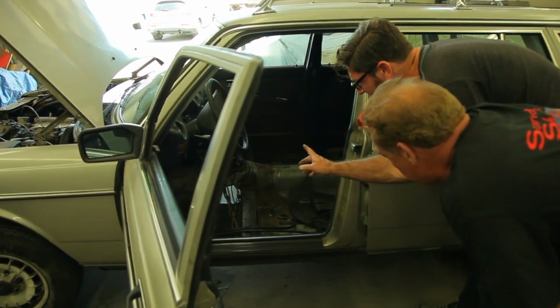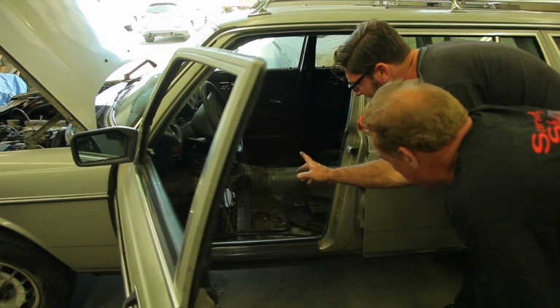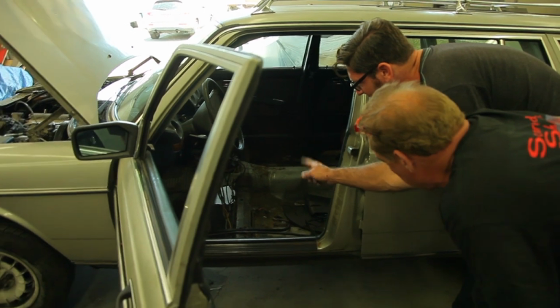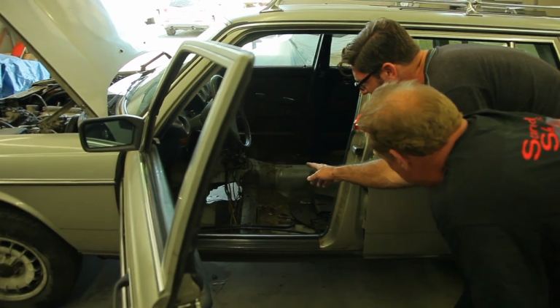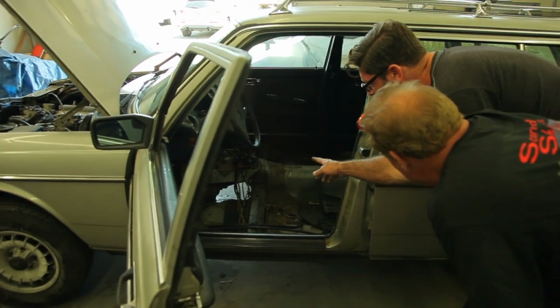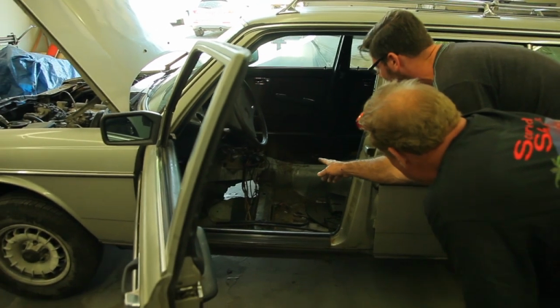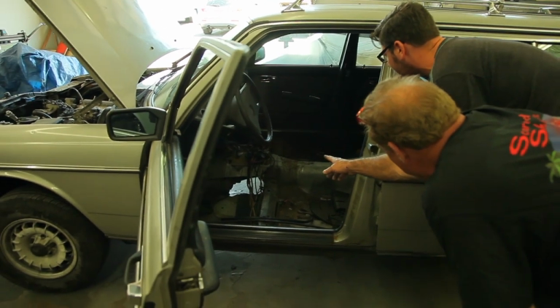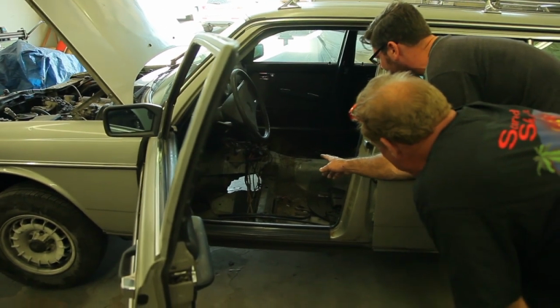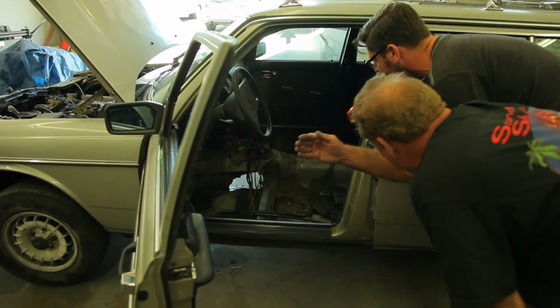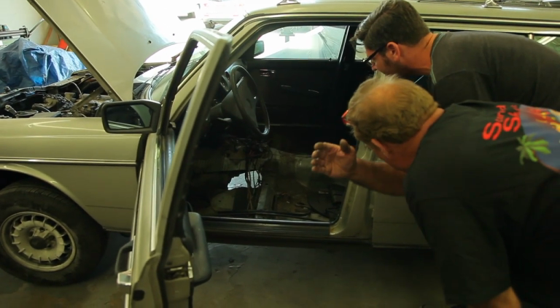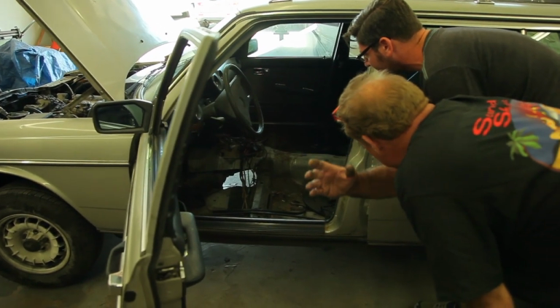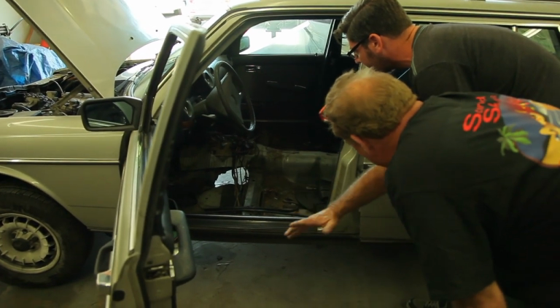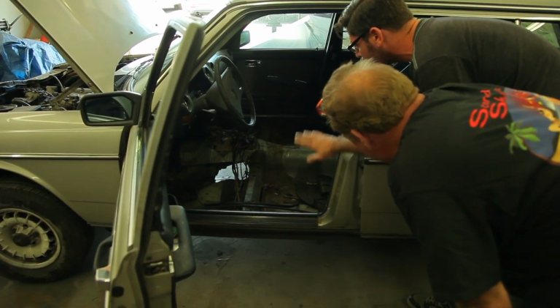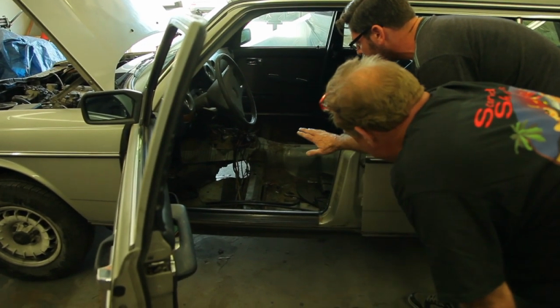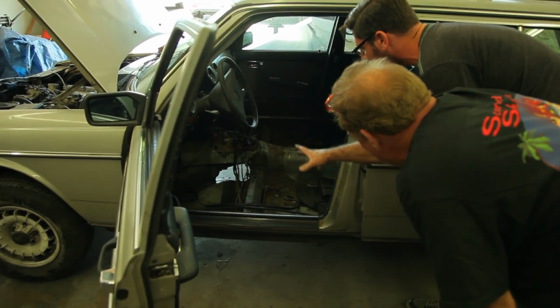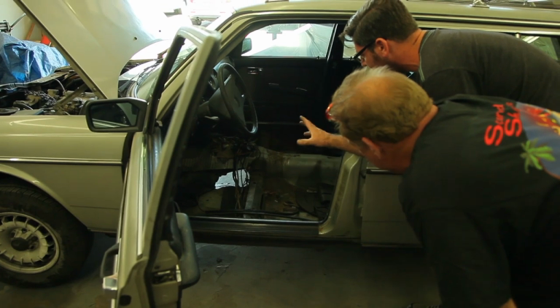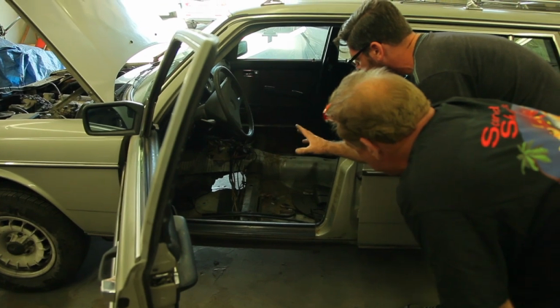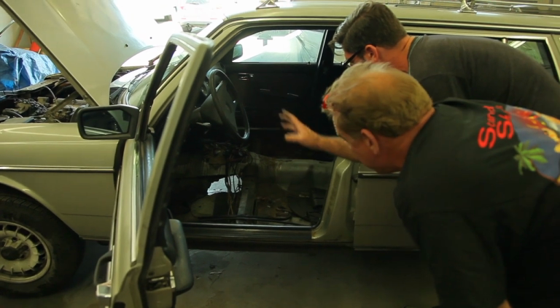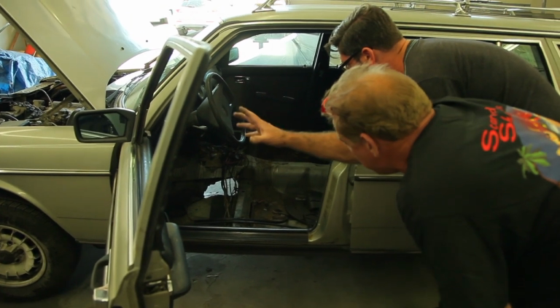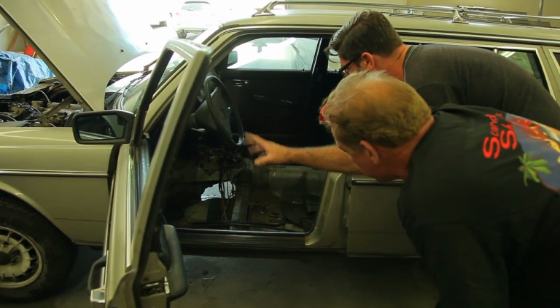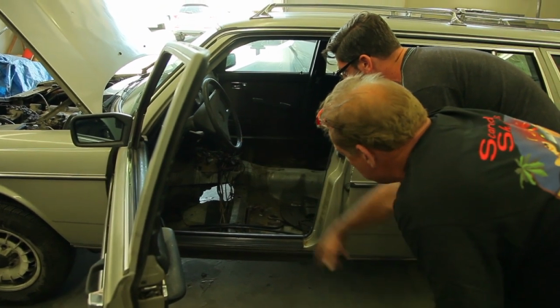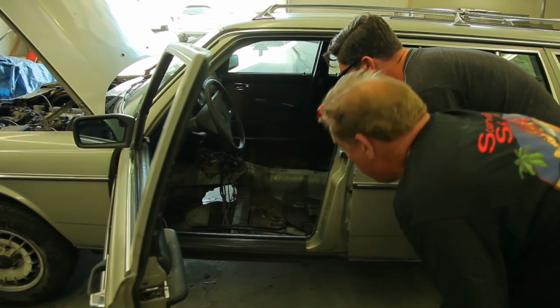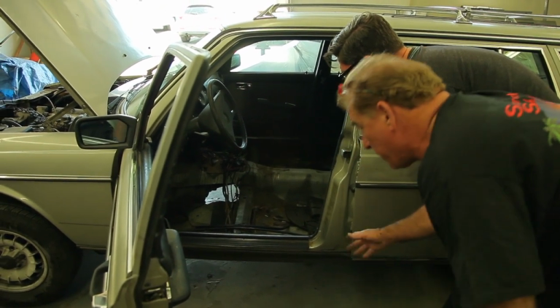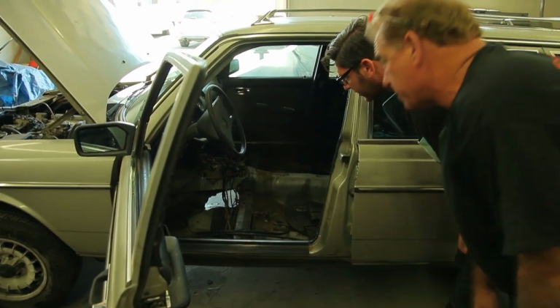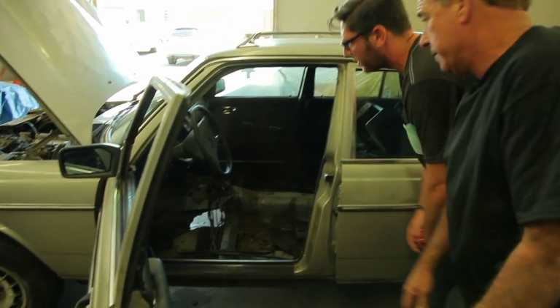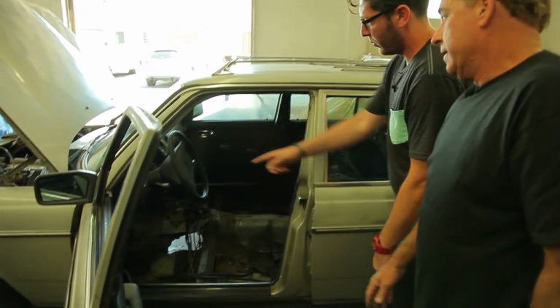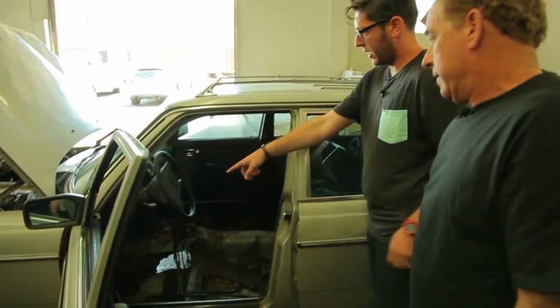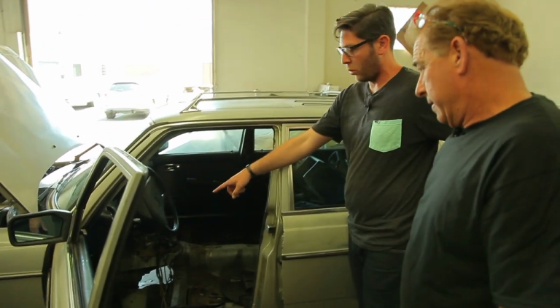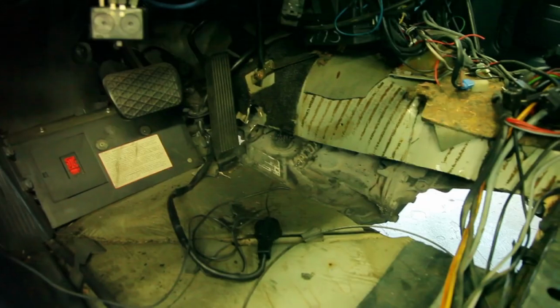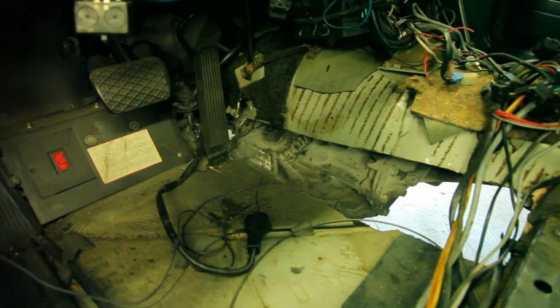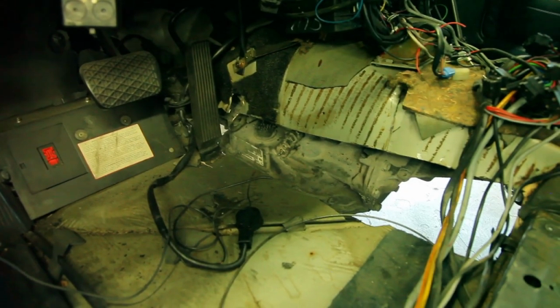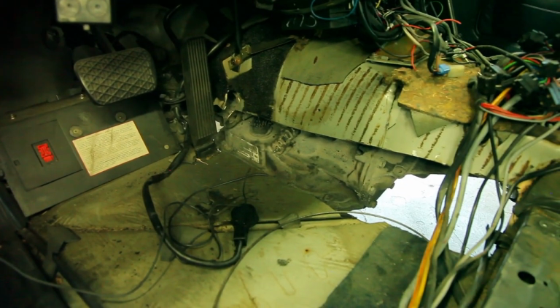We got it raised up as high as we can with the chain holding it up. Now what we'll do is go back and make our members to hold the back of the transmission up and the front of the transmission up. We've been really busy.